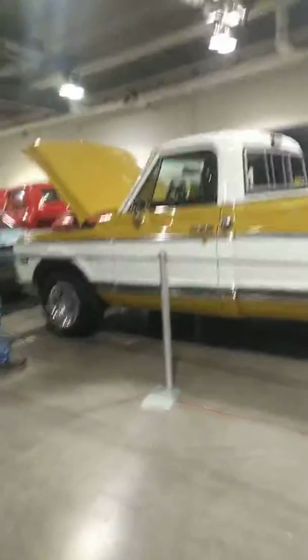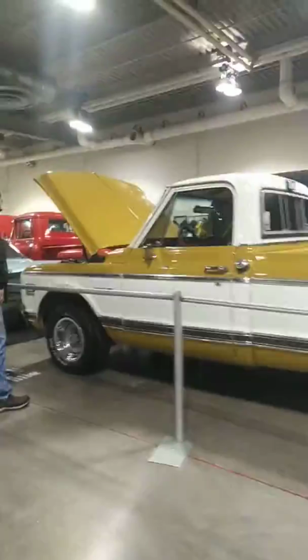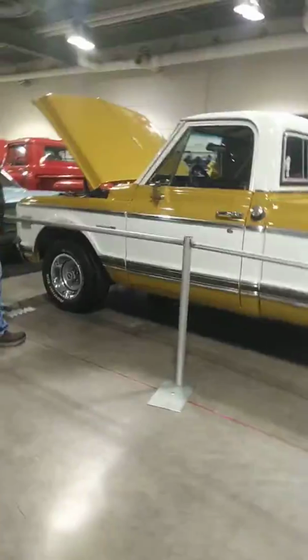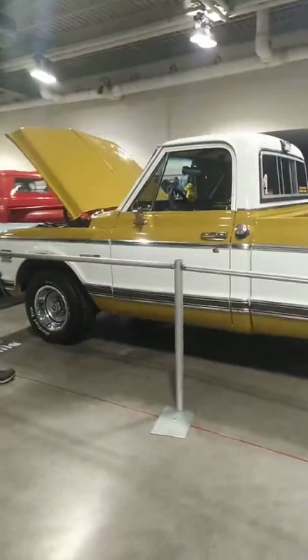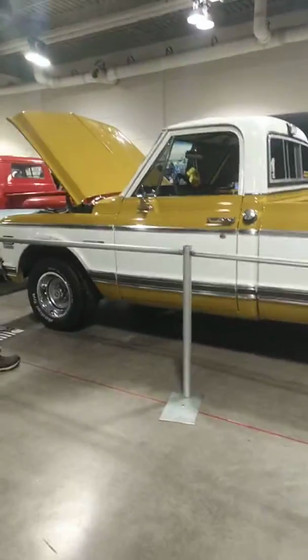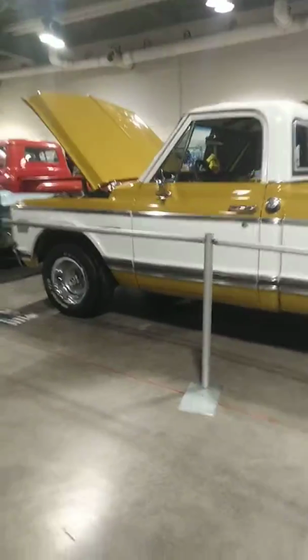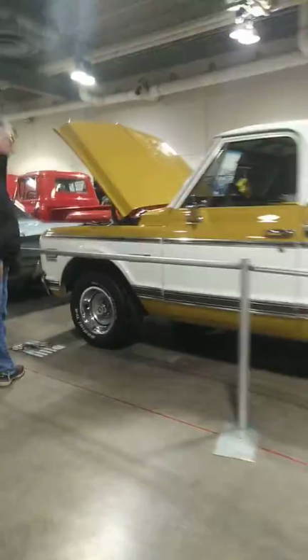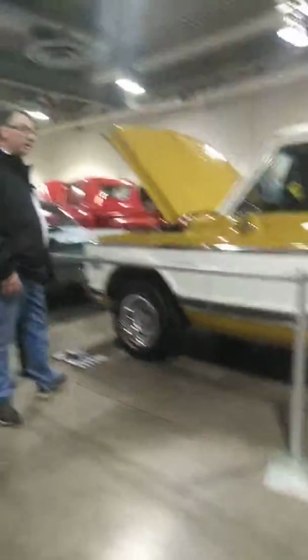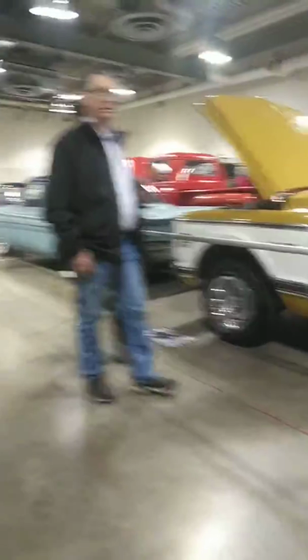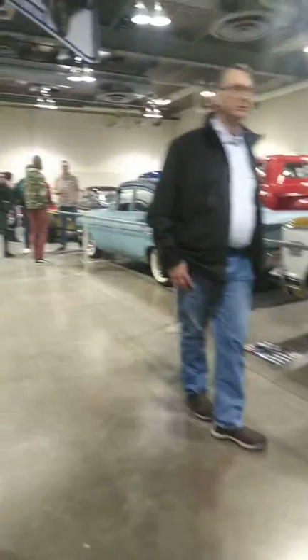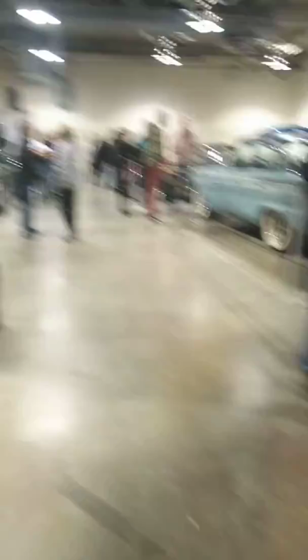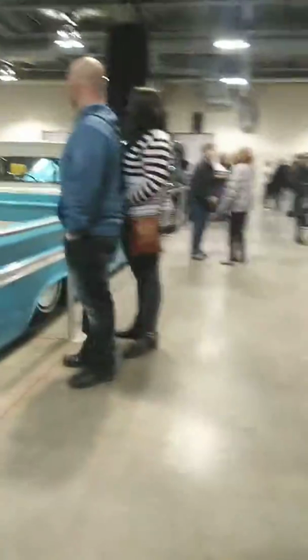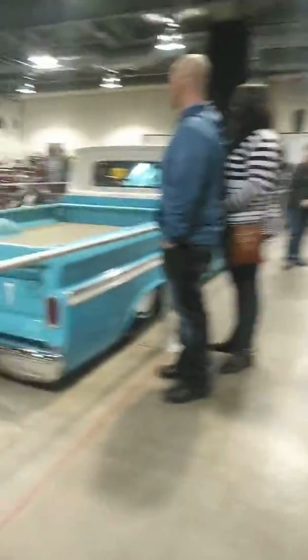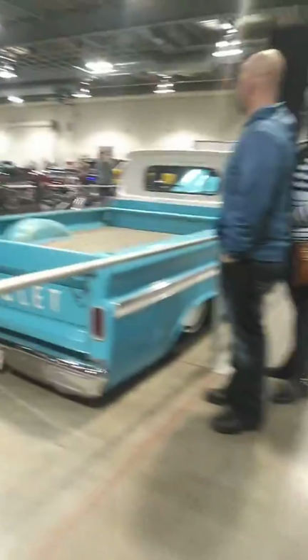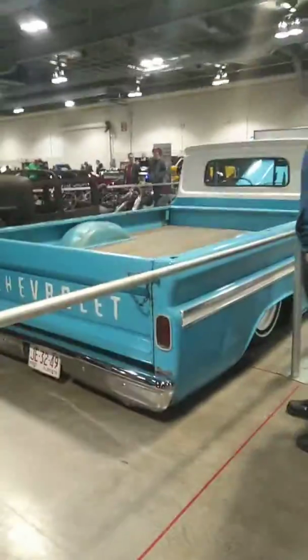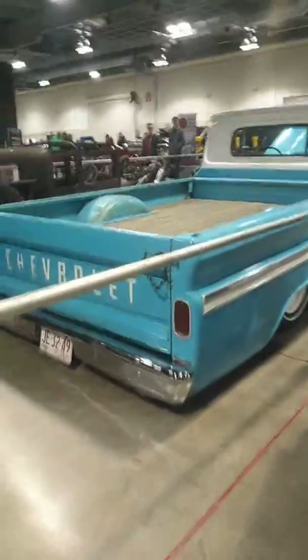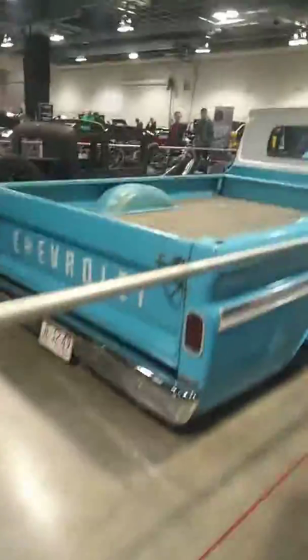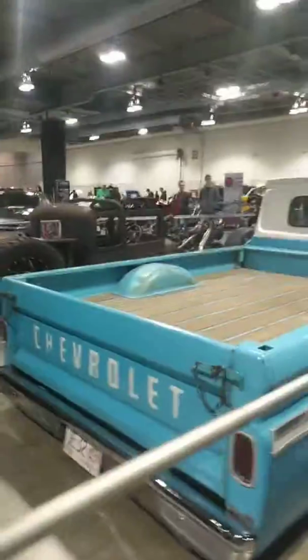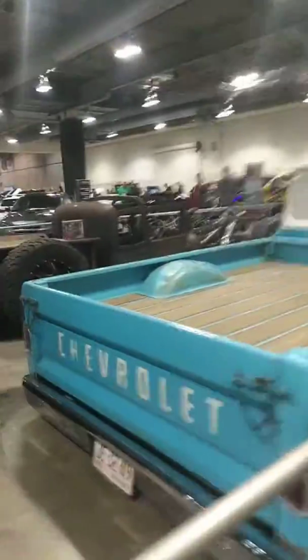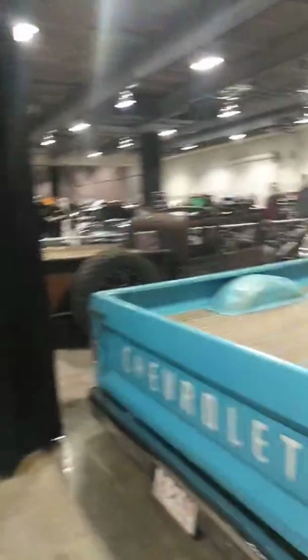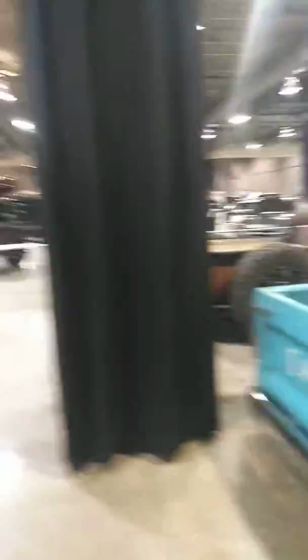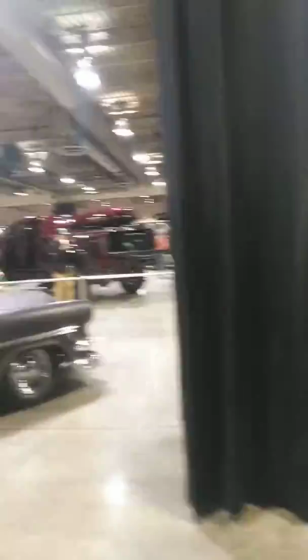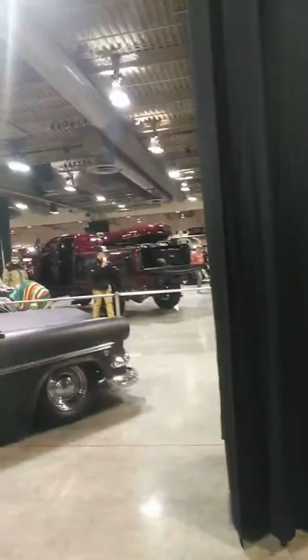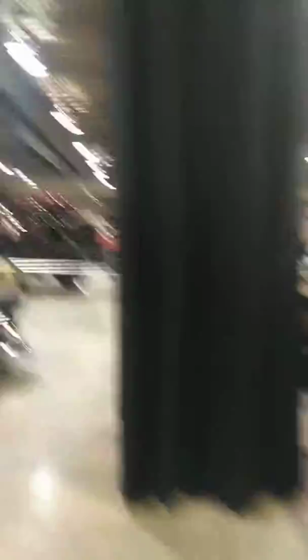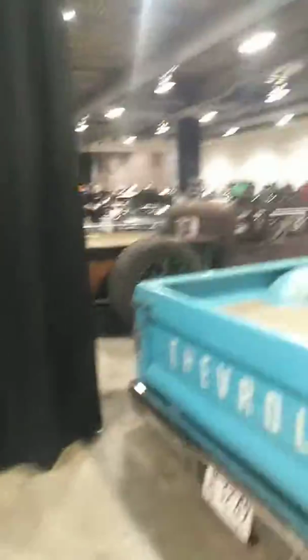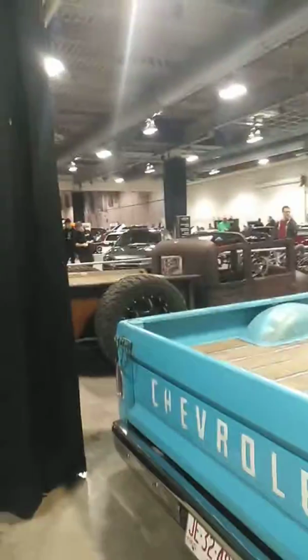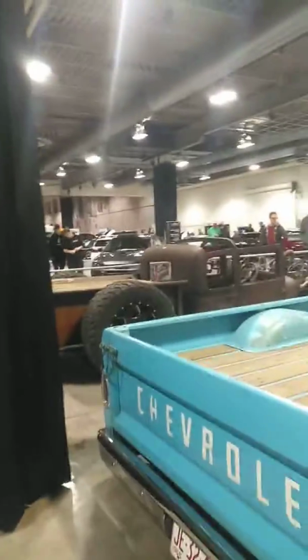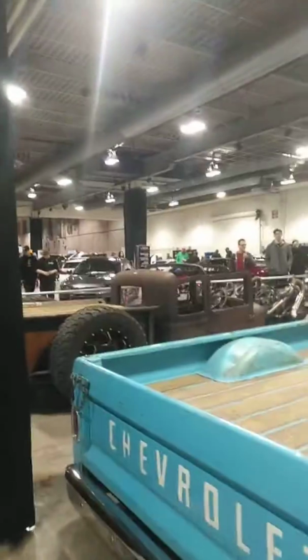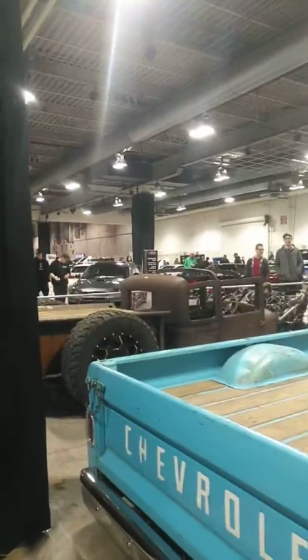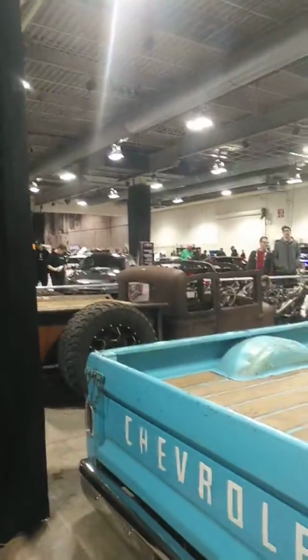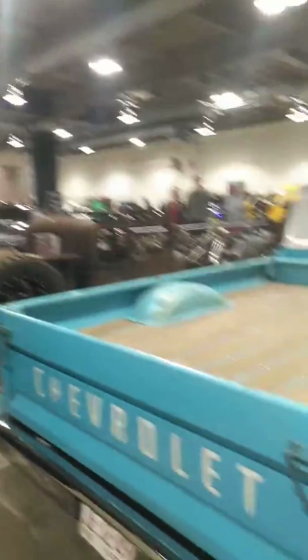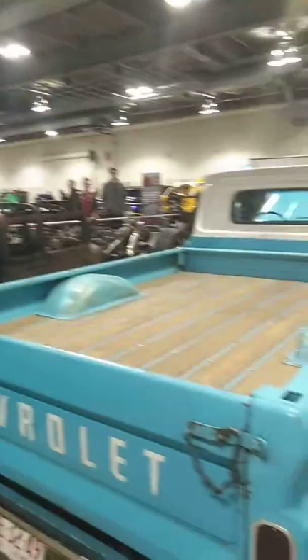Nice Cheyenne over there. Dude, this is a cool Chevy. Also look at that rat rod in the background. There's also a big truck over there and a Lancer over there on a lift table.